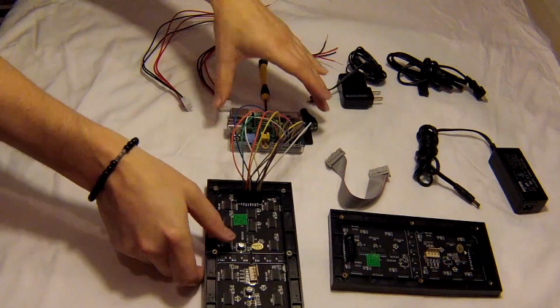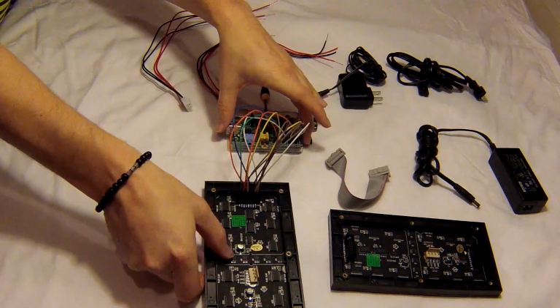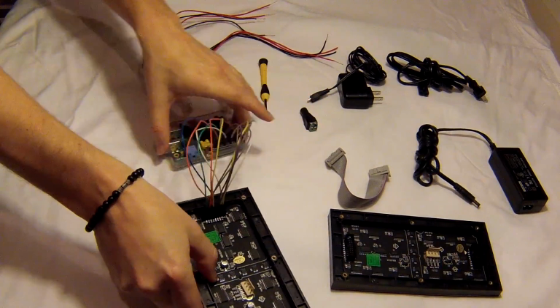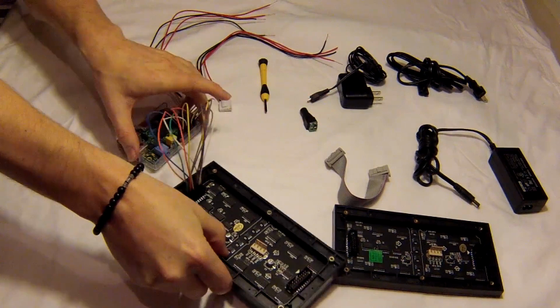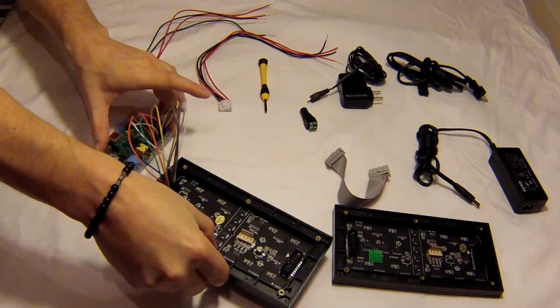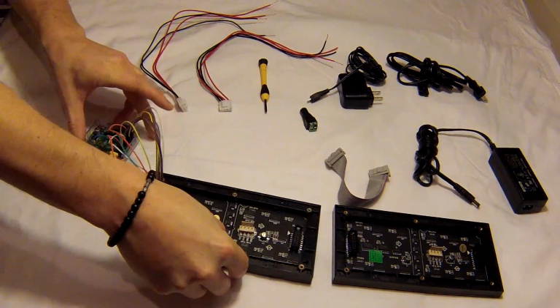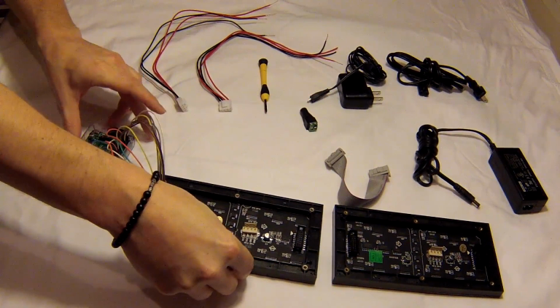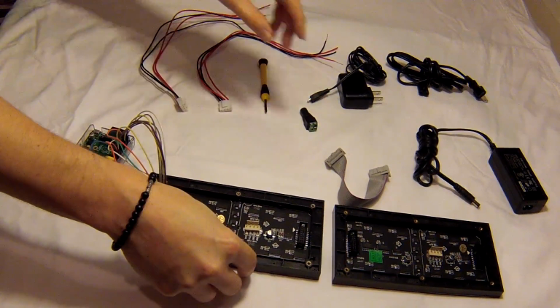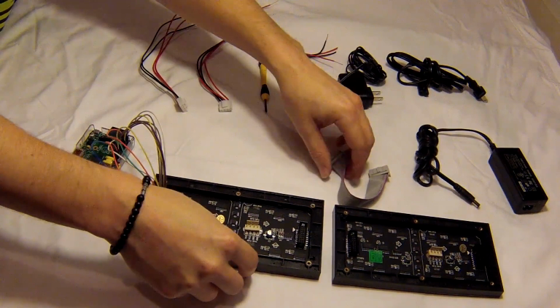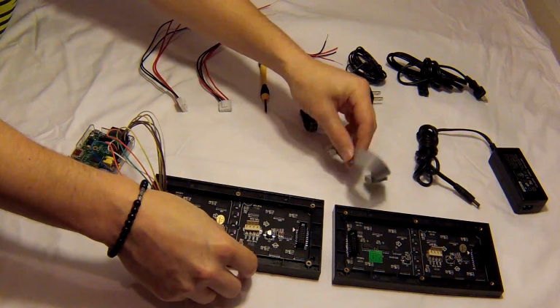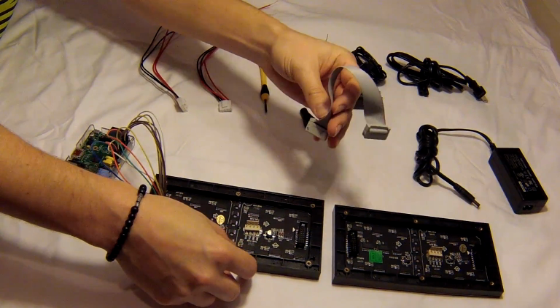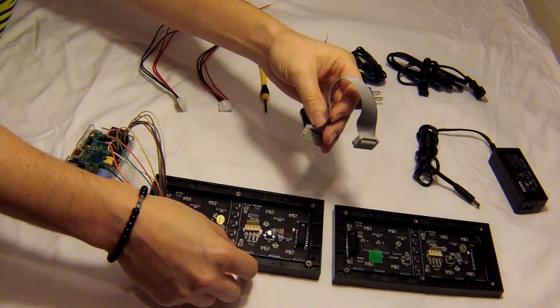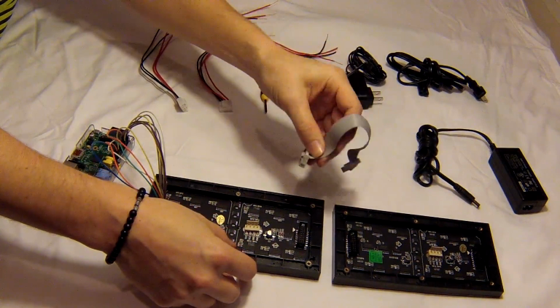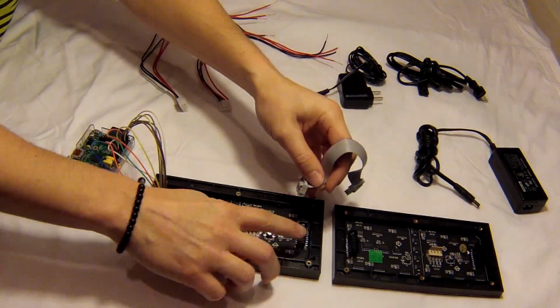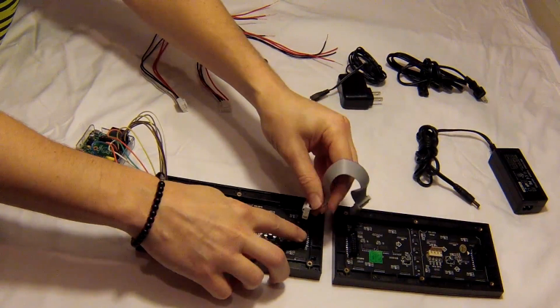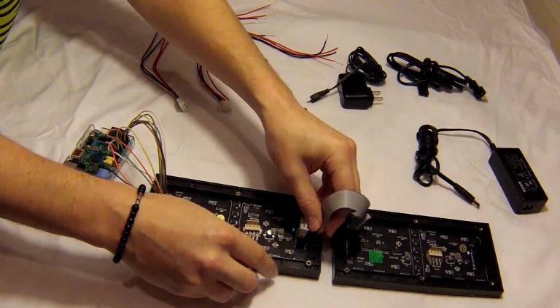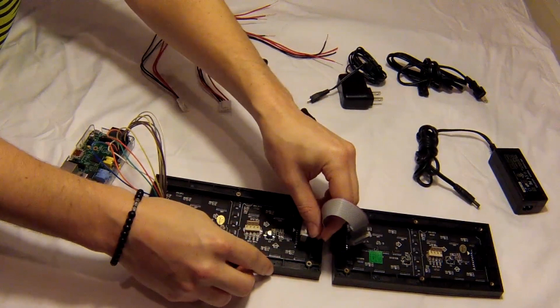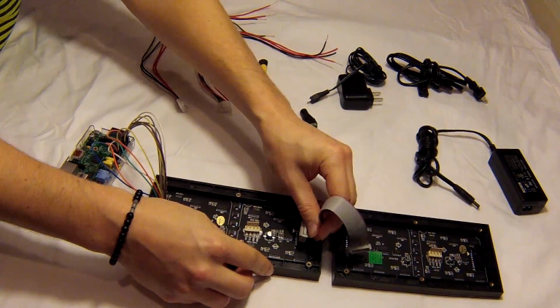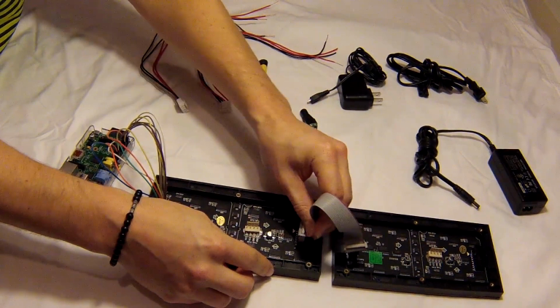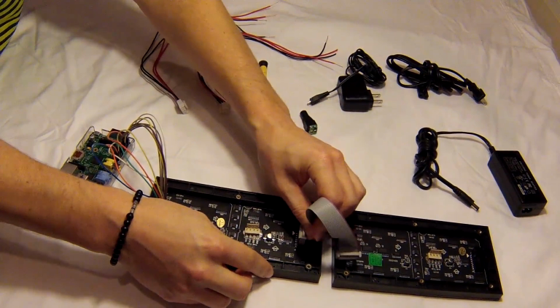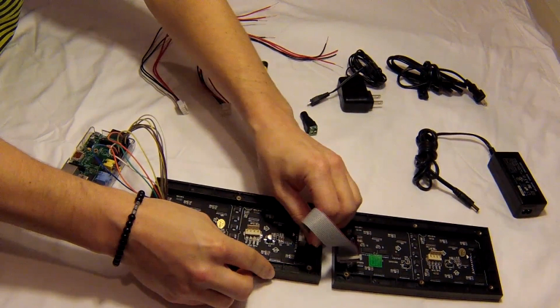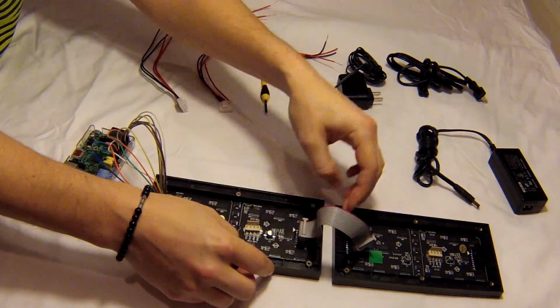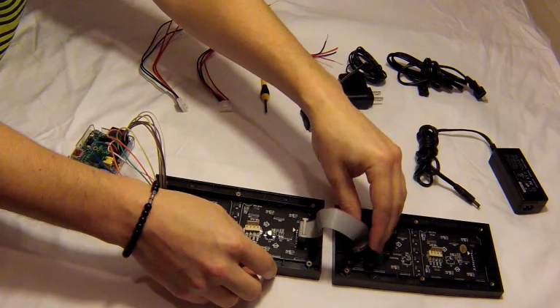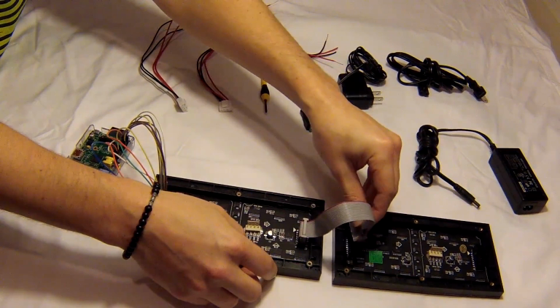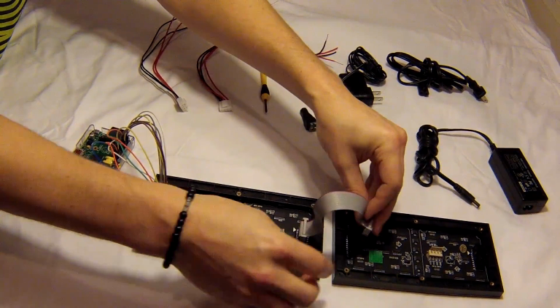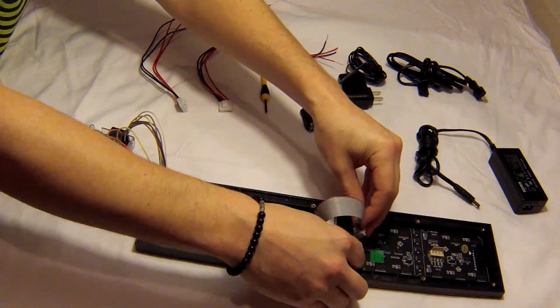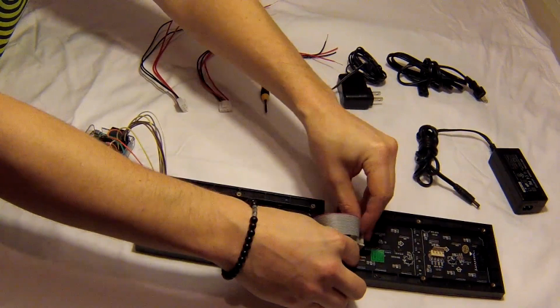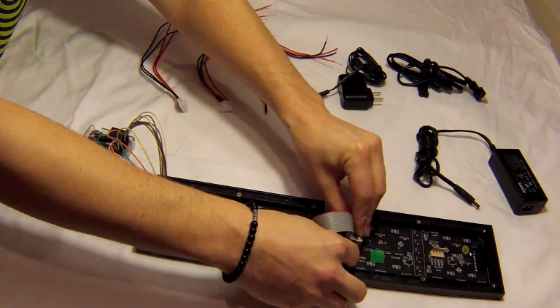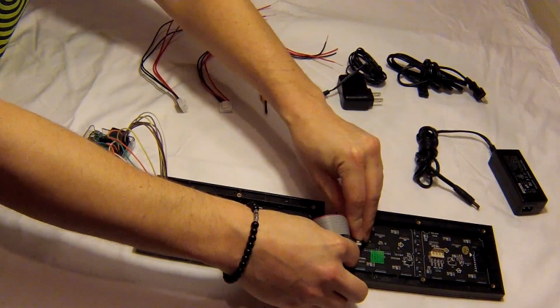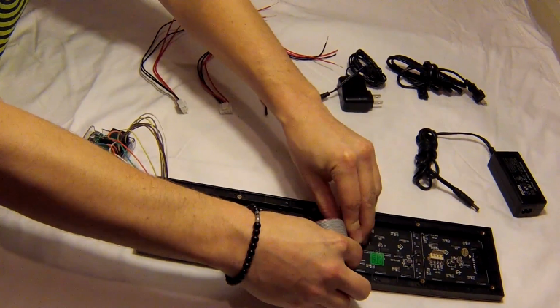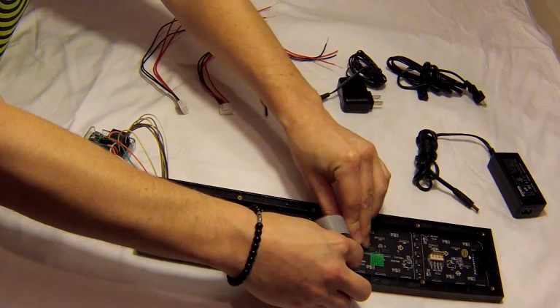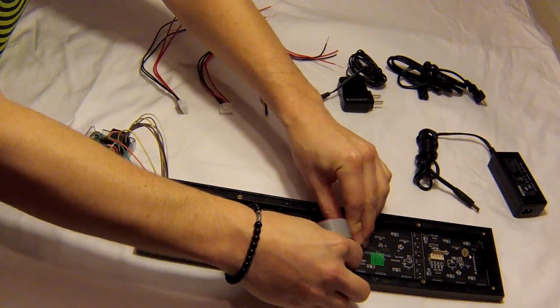Now that we've got those connected, we're going to daisy chain them using this connector. The output from the first board goes into the input of the next board, like so.